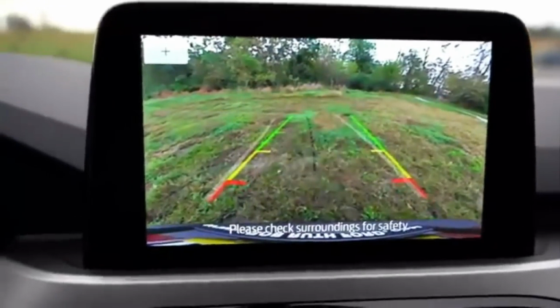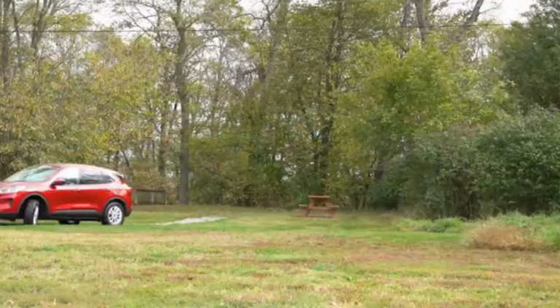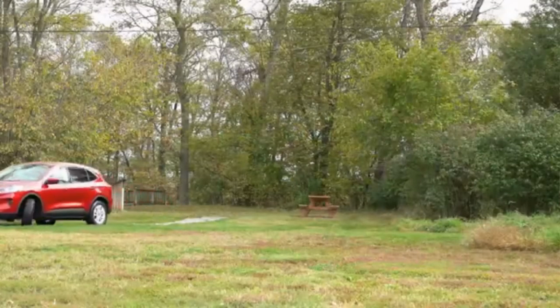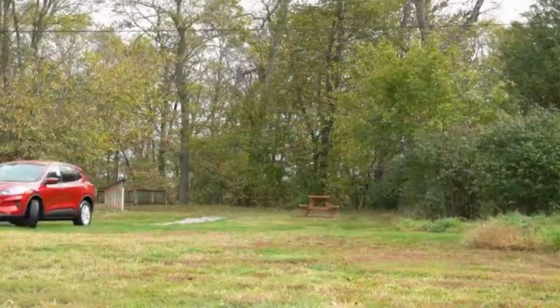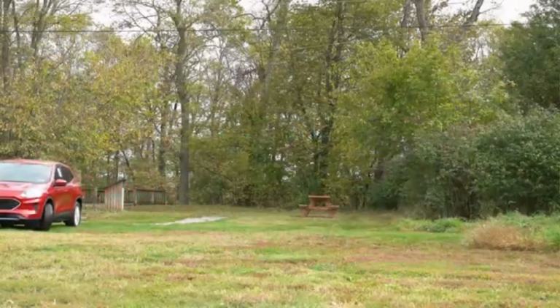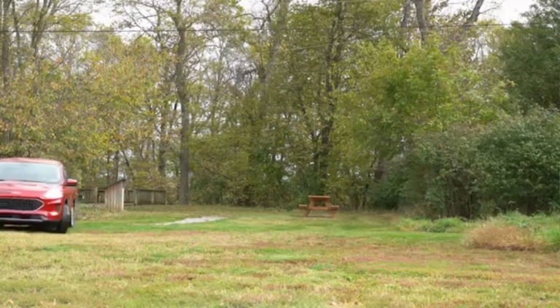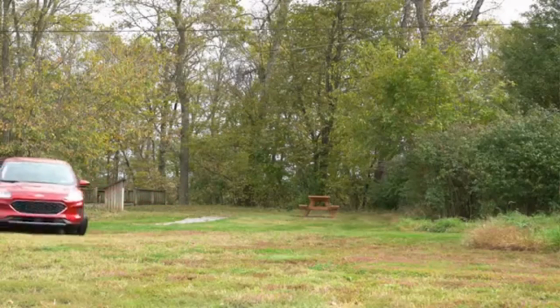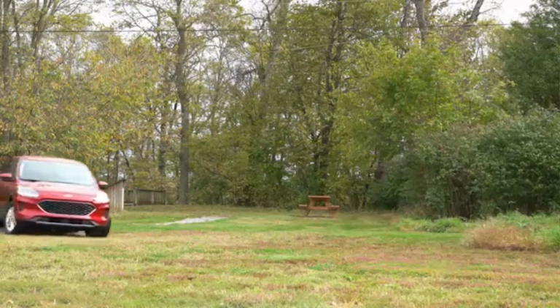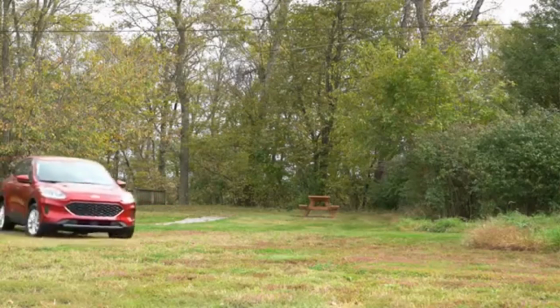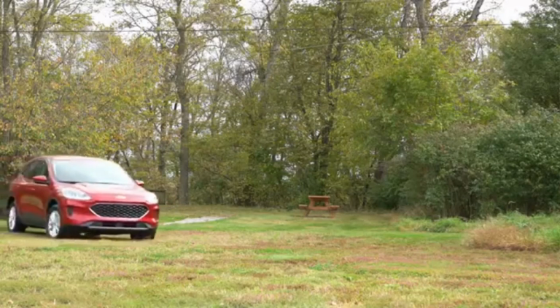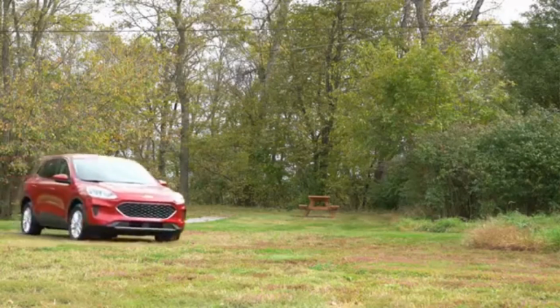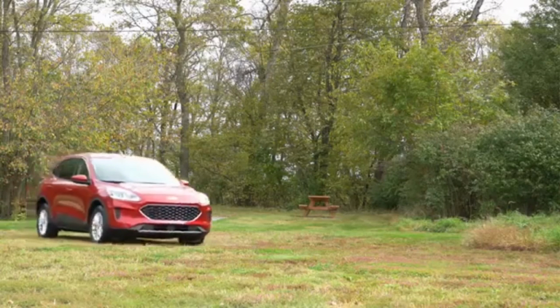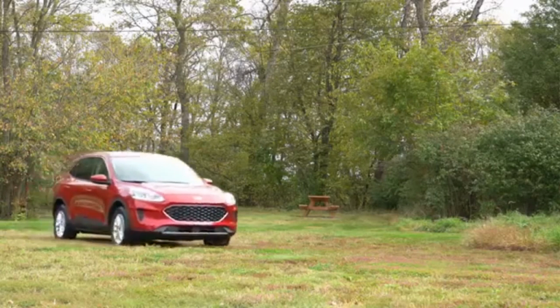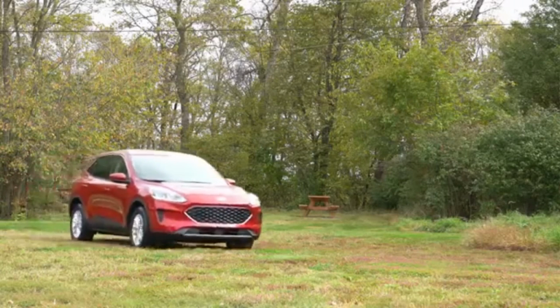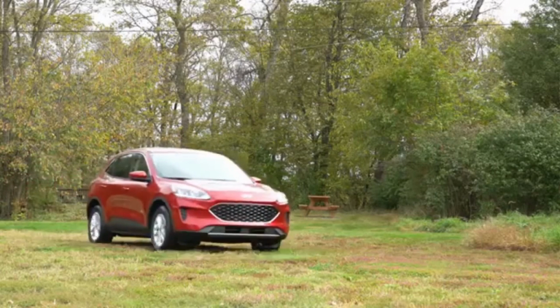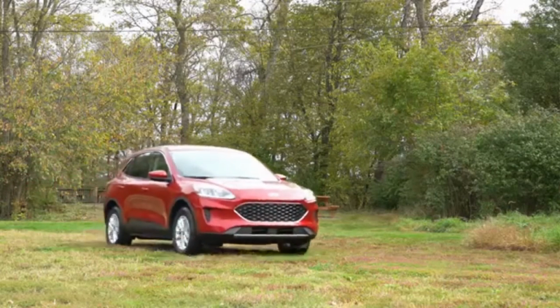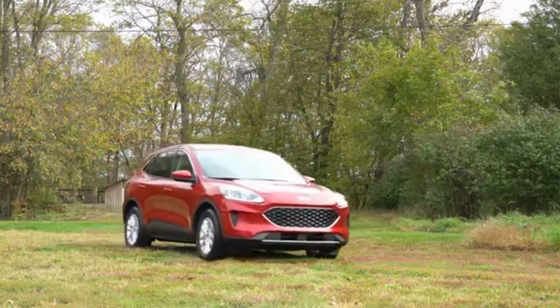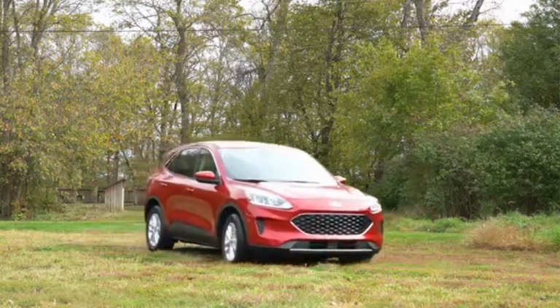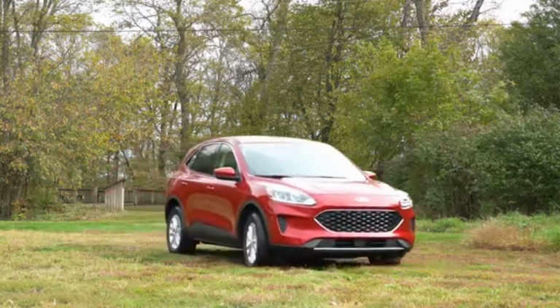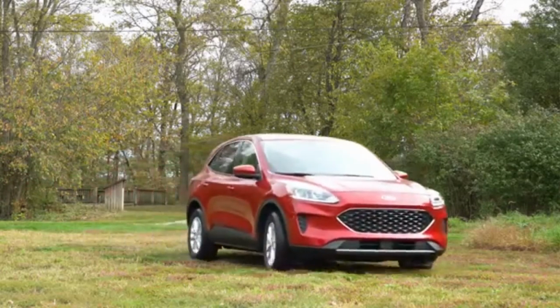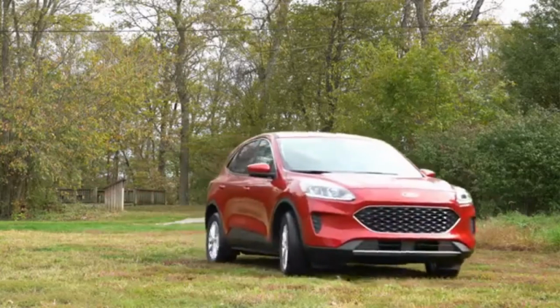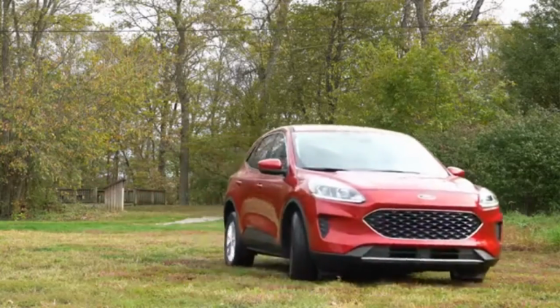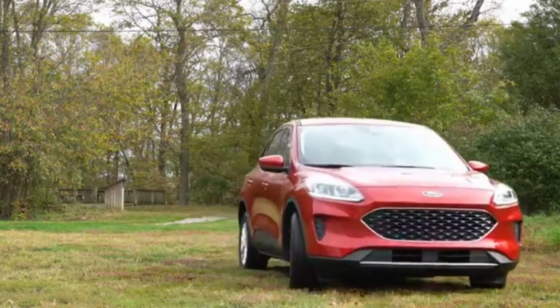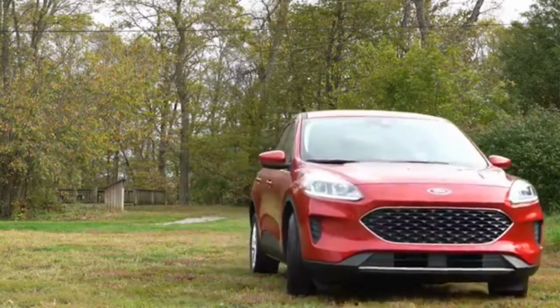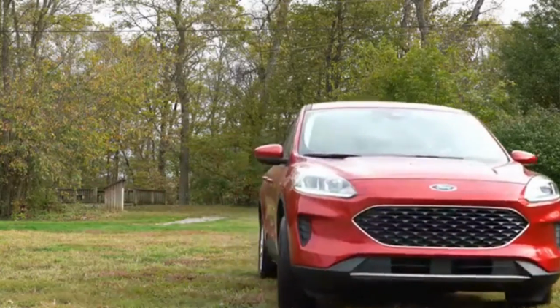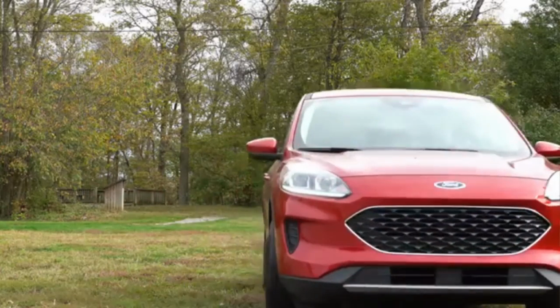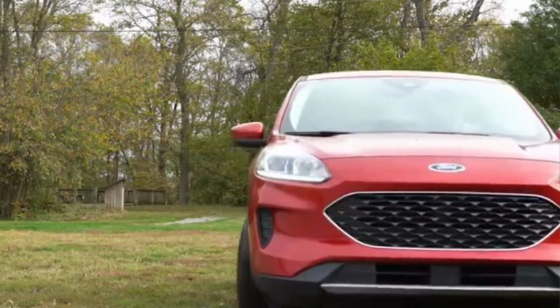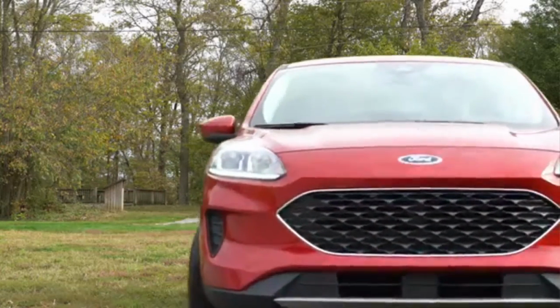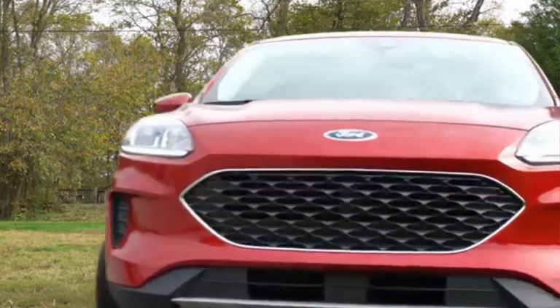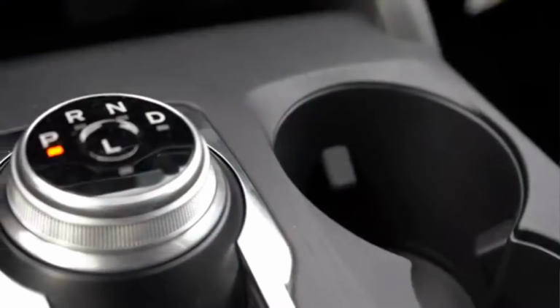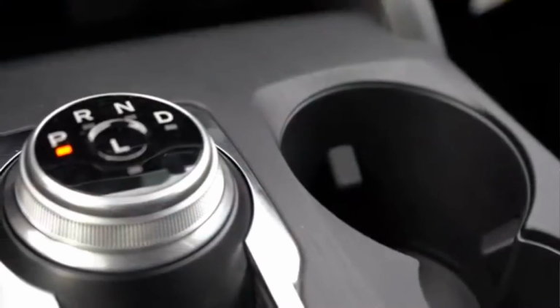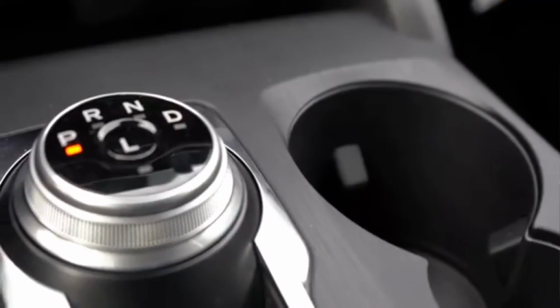The Ford Escape is completely redesigned. It has a new spacious cabin and sleek exterior lines, the right features, and will take you confidently on the road.